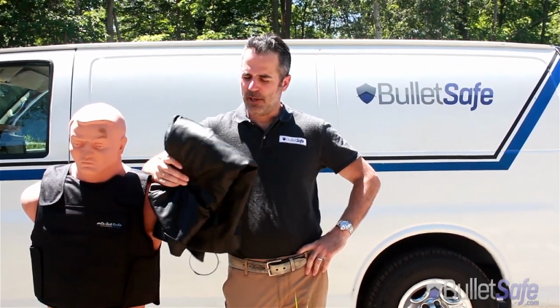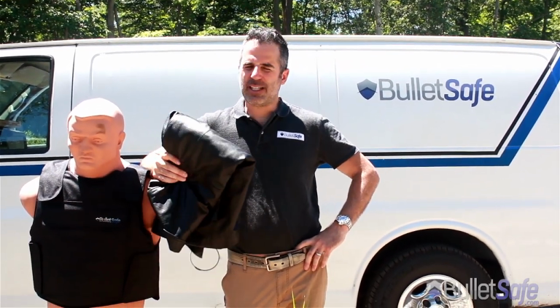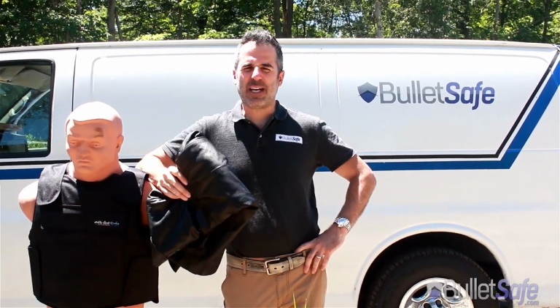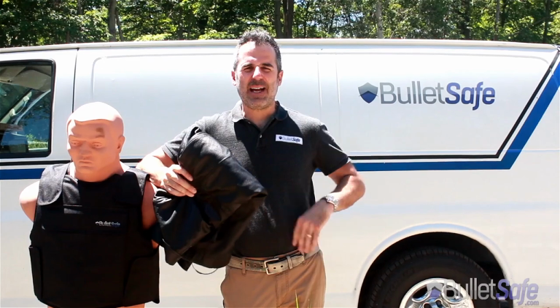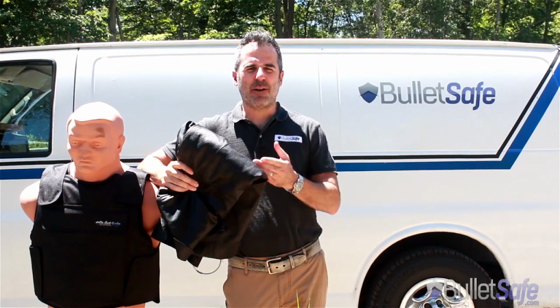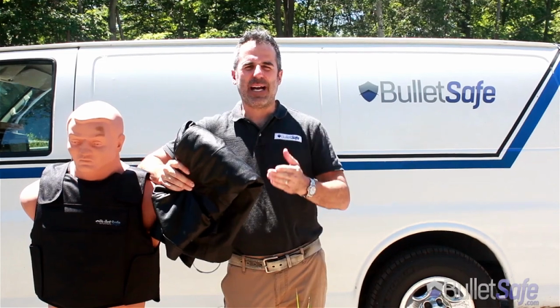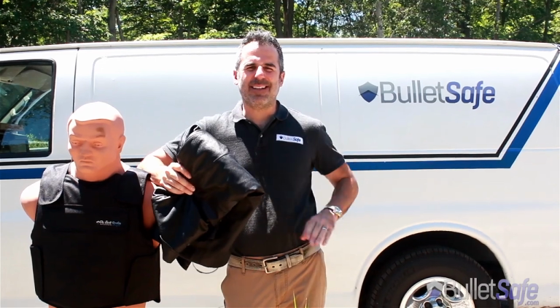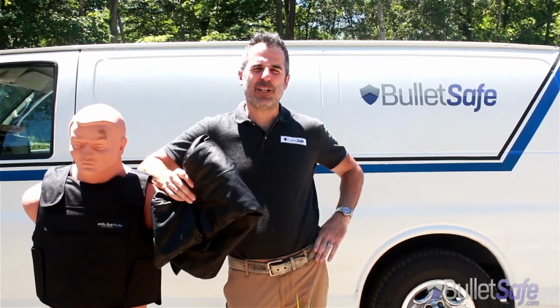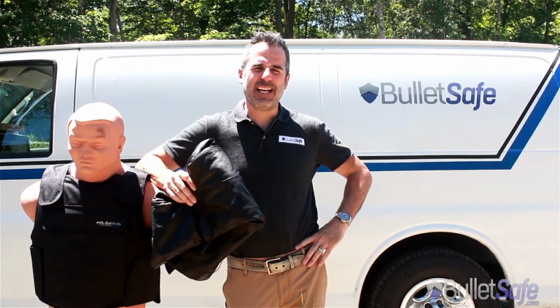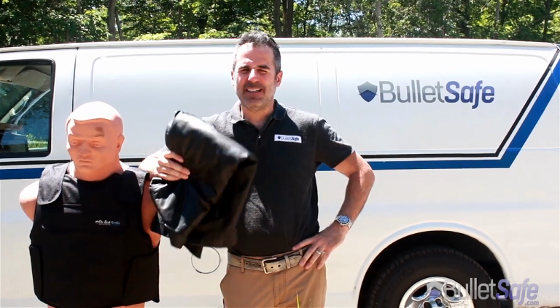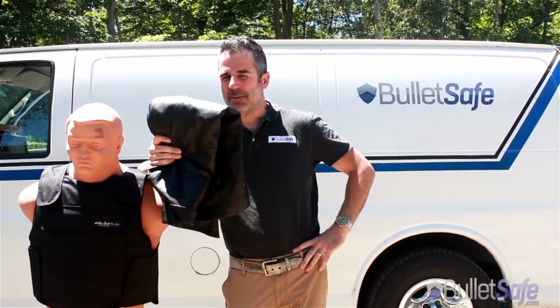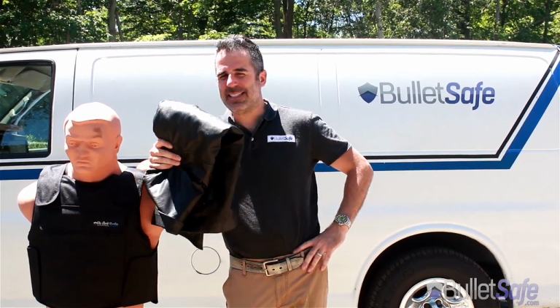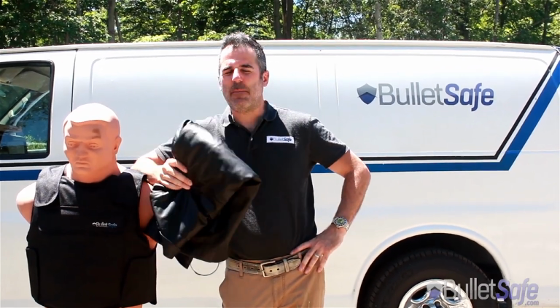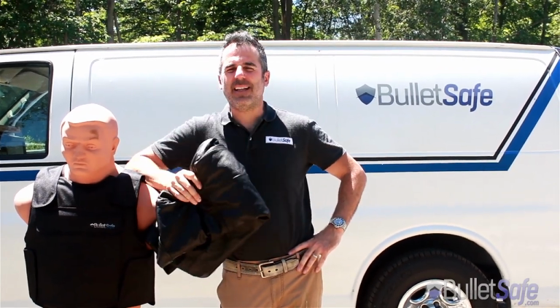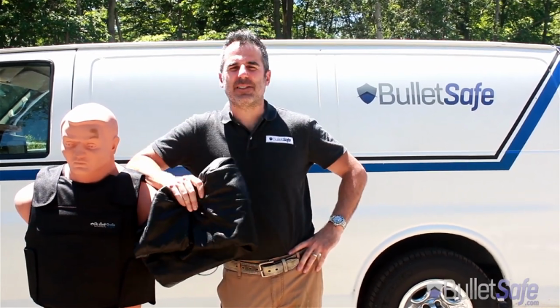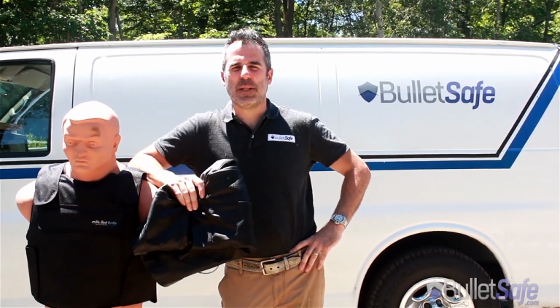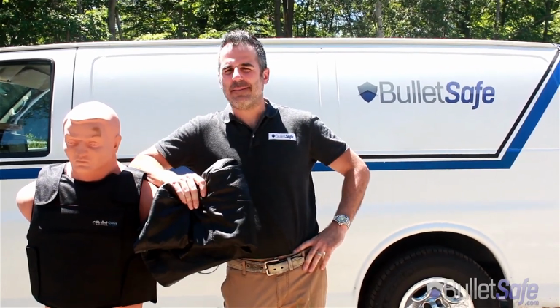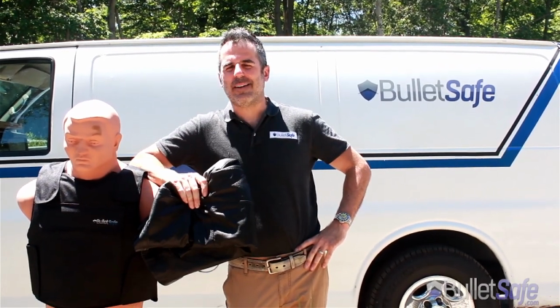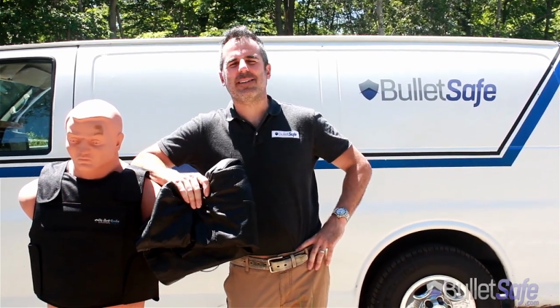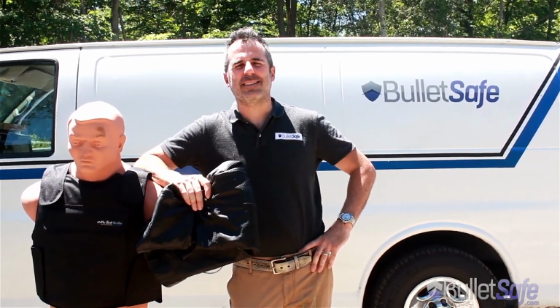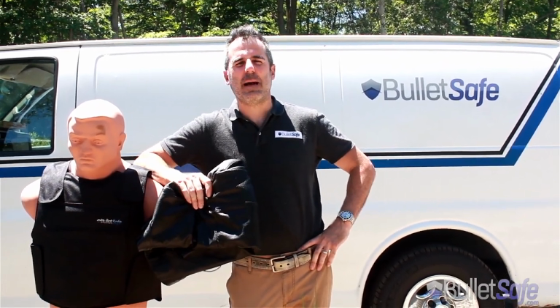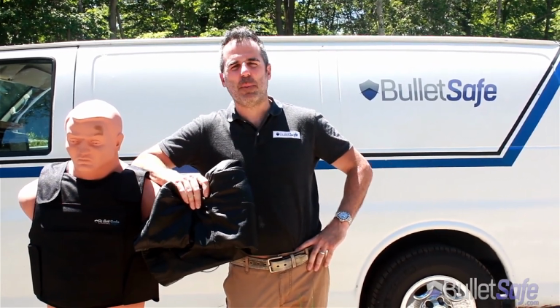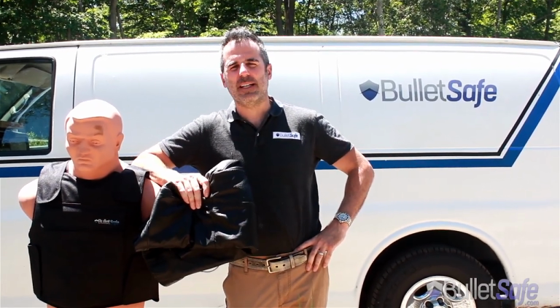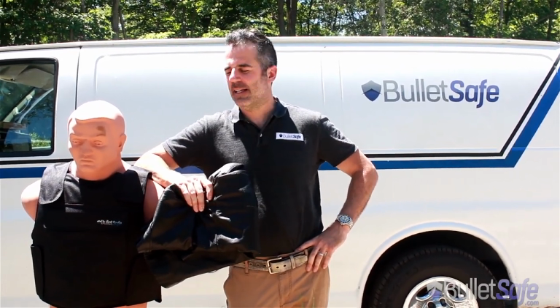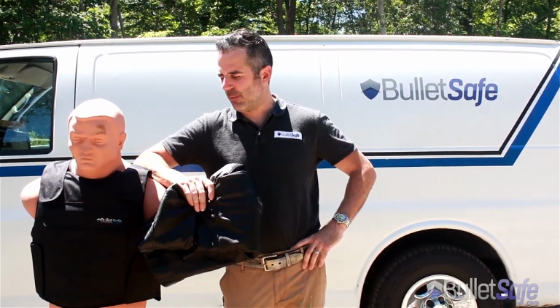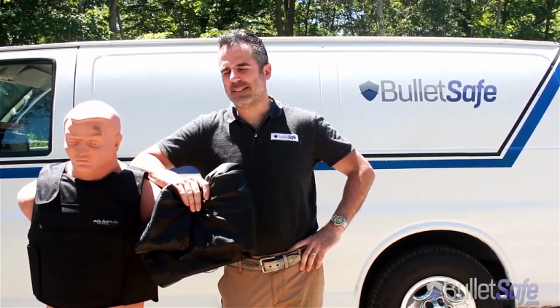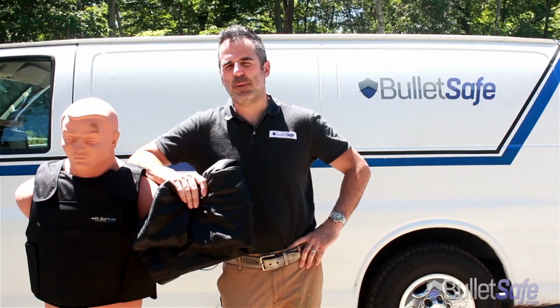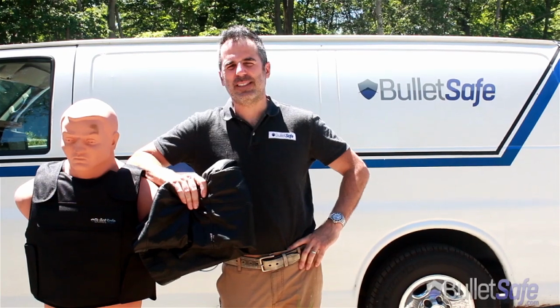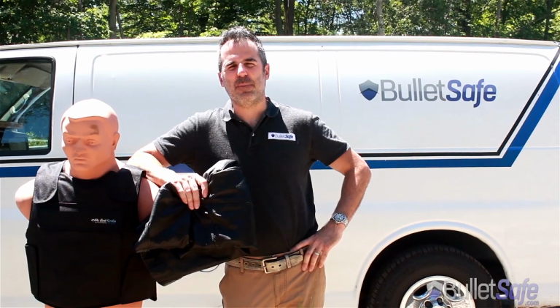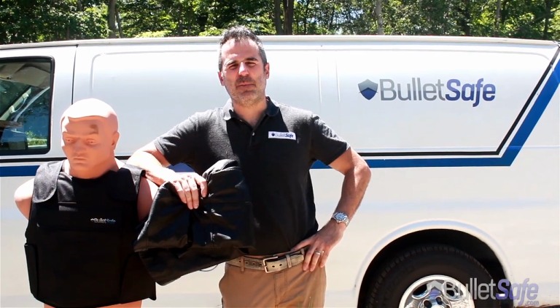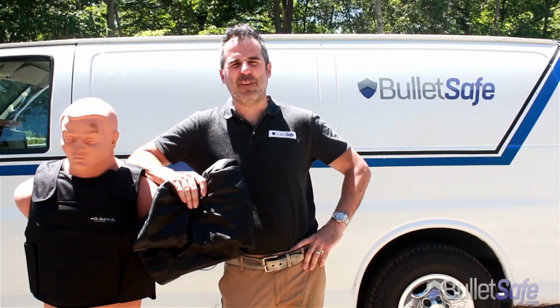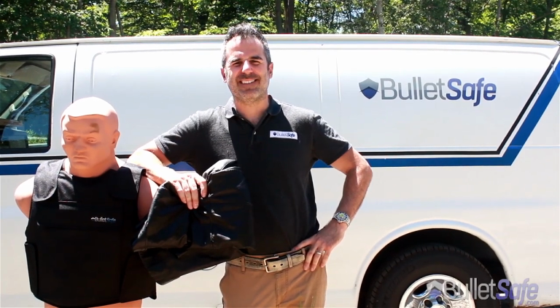Are you a tough guy? Wear a black leather jacket? Well, let's see how many layers of black leather it'll take to stop a bullet, as well as a BulletSafe Bulletproof Vest.